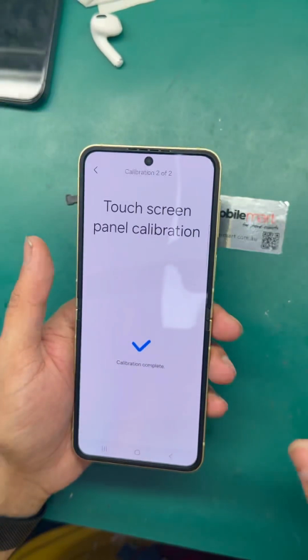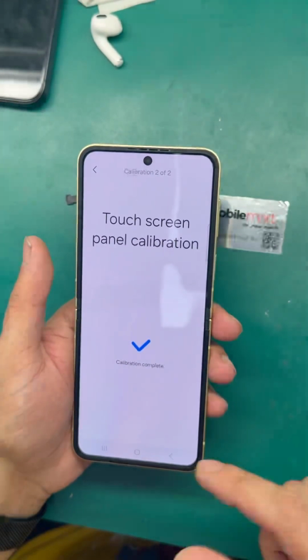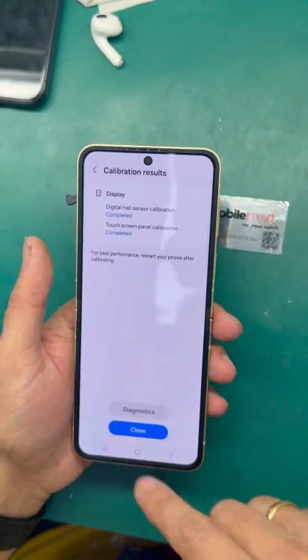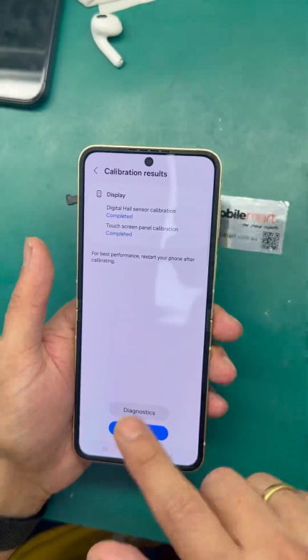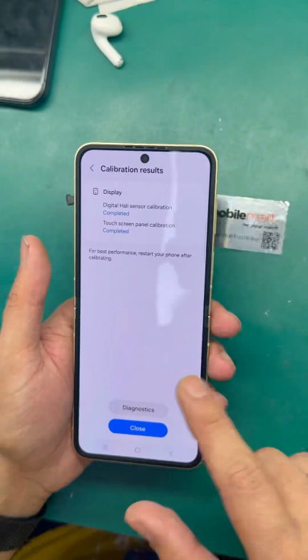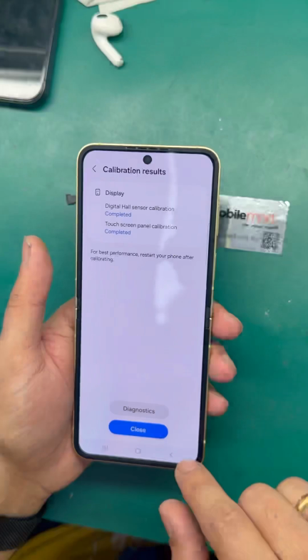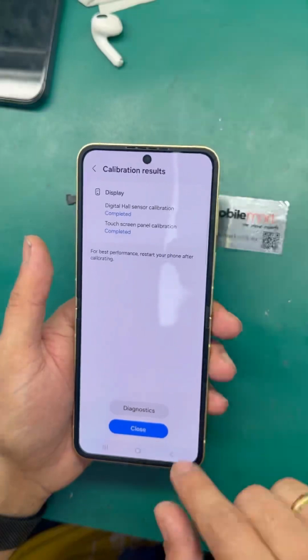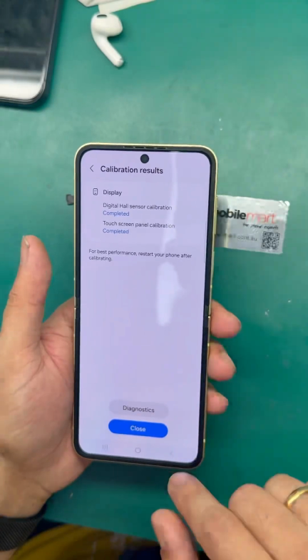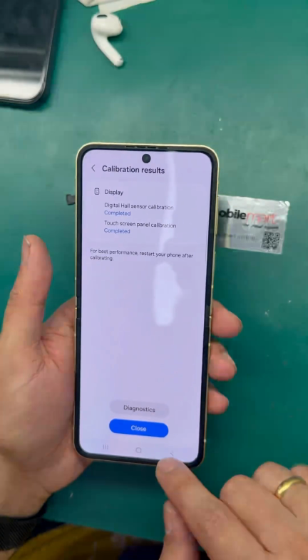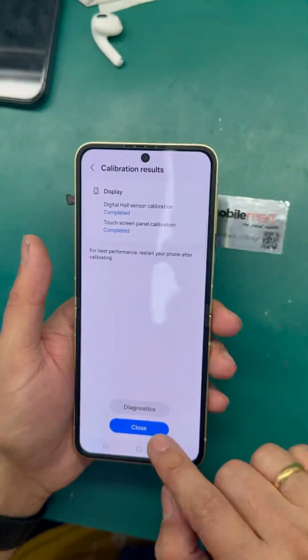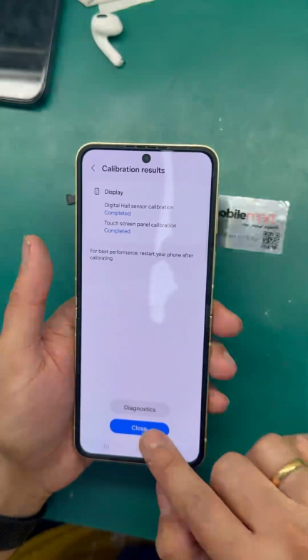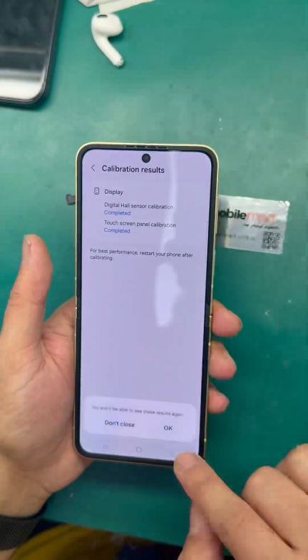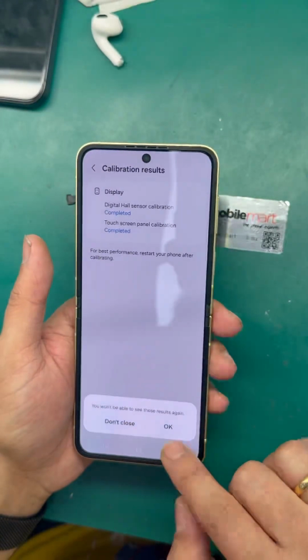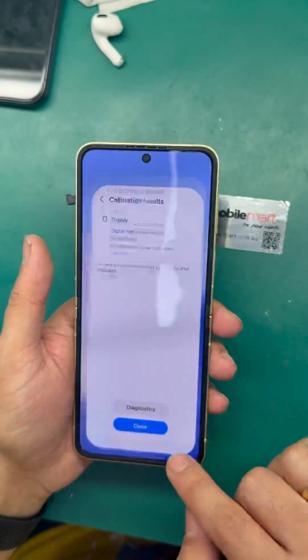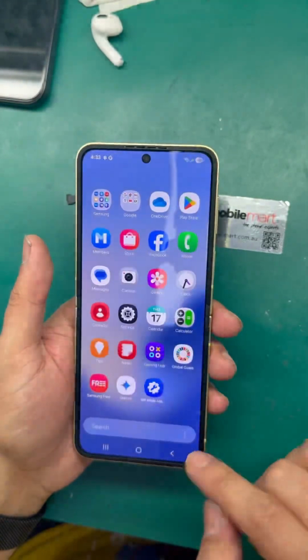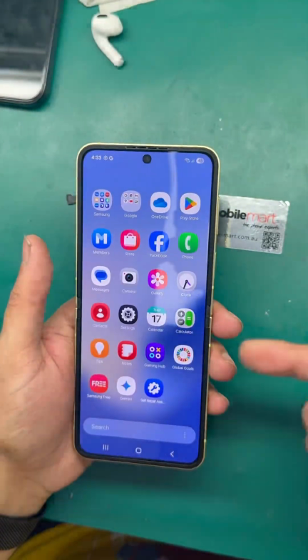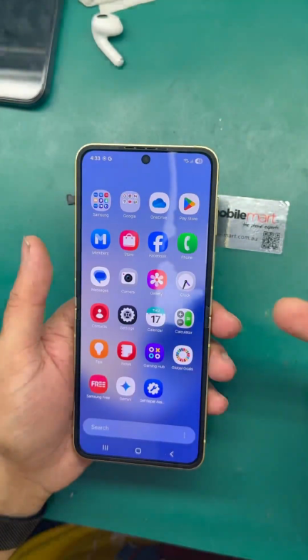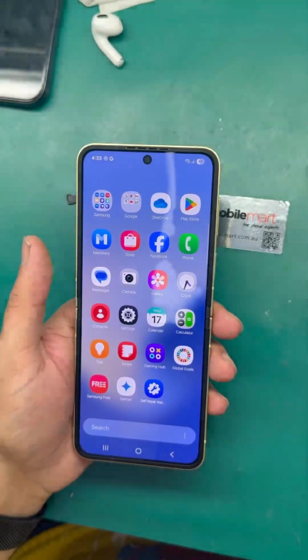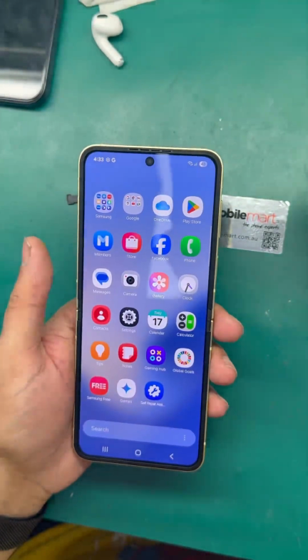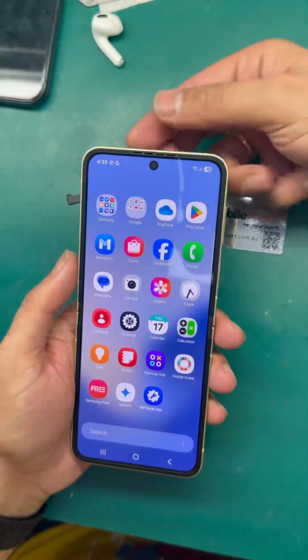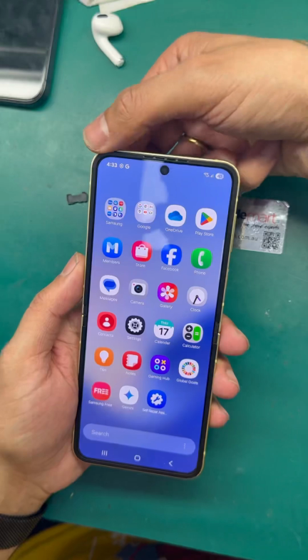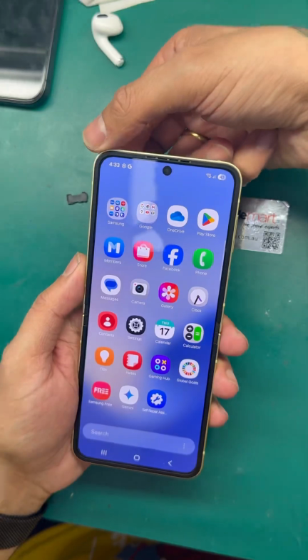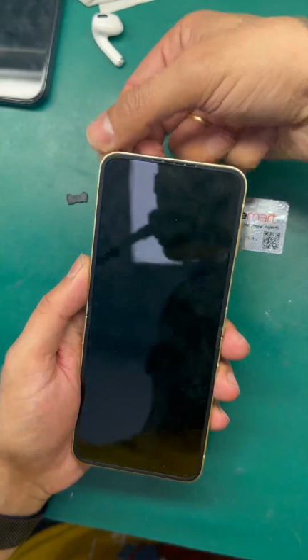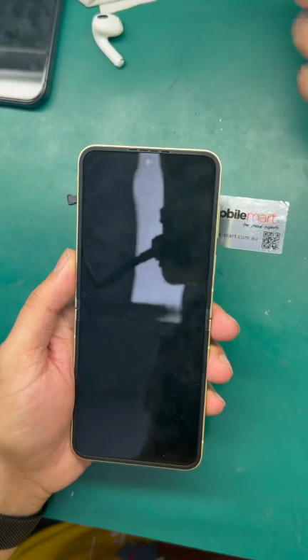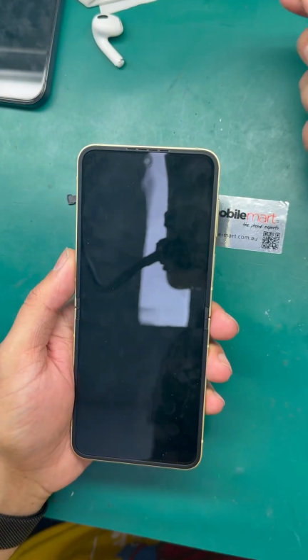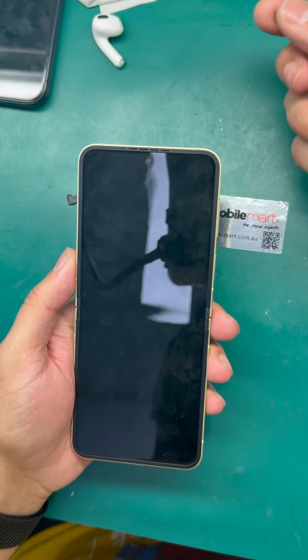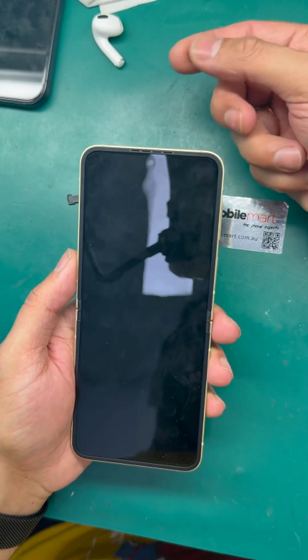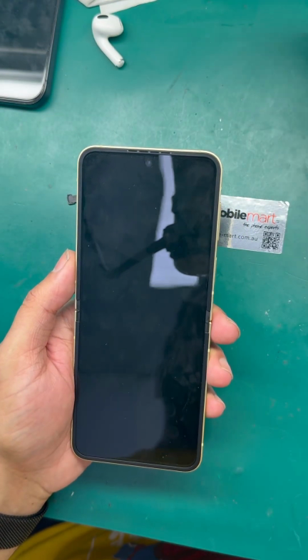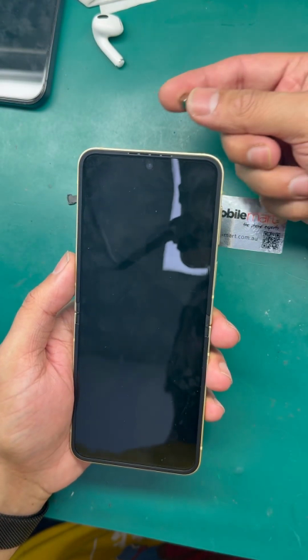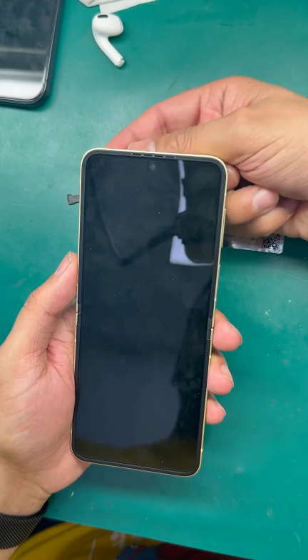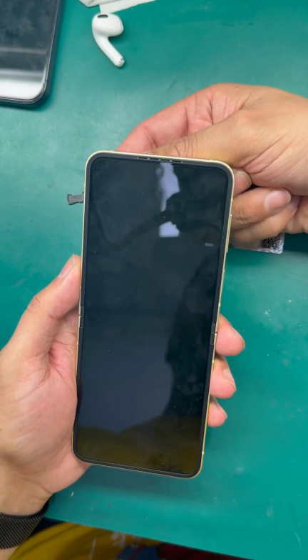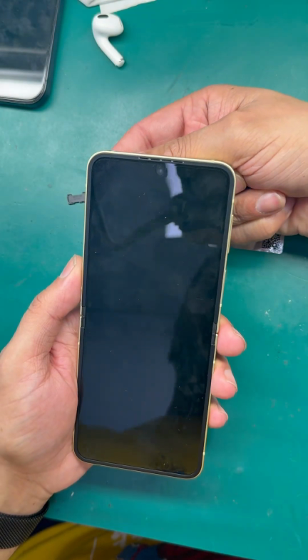It shows that the calibration is complete, but when I remove the magnet it will turn off again — see. So what you have to do is put the magnet again.